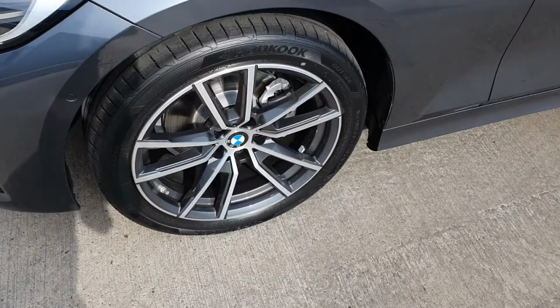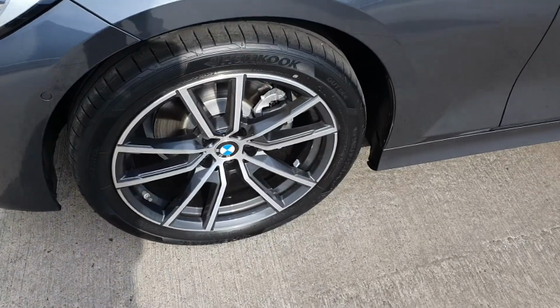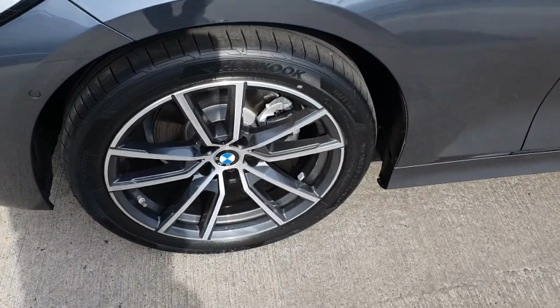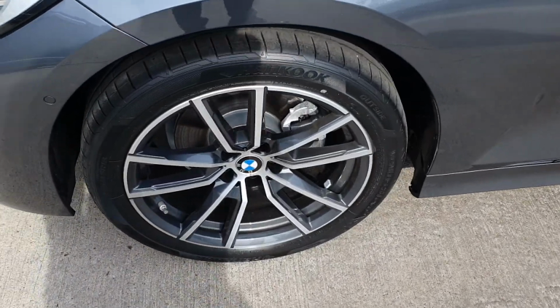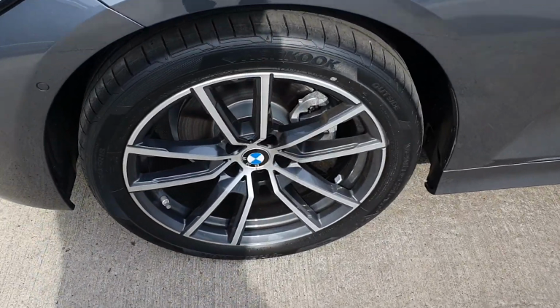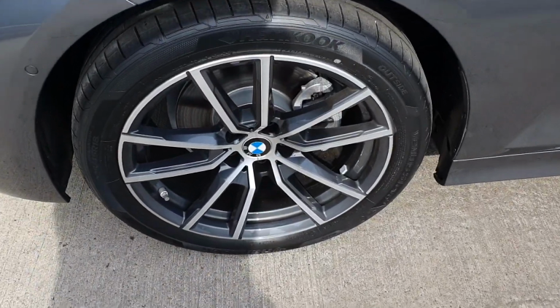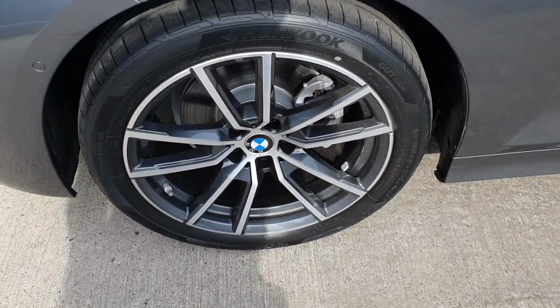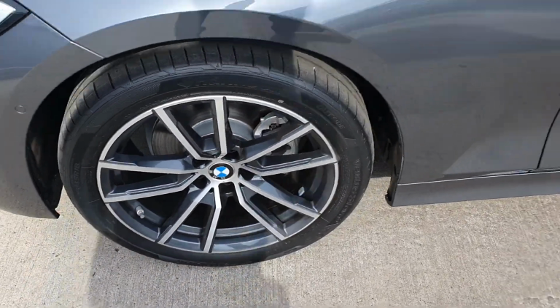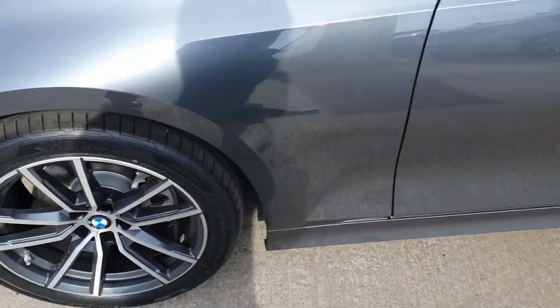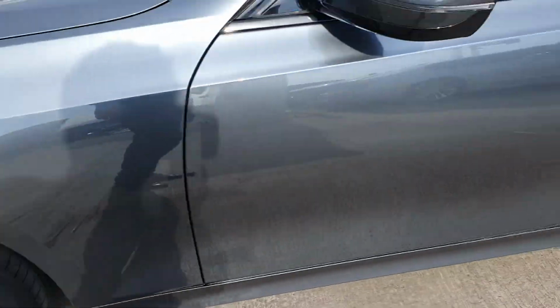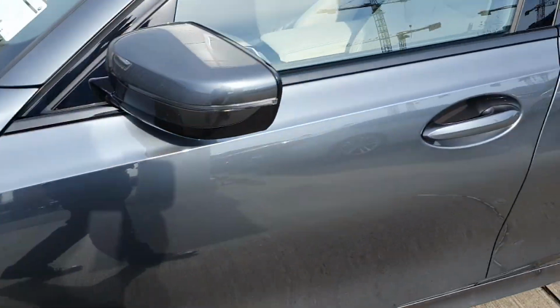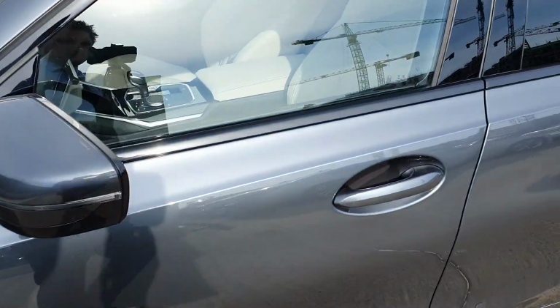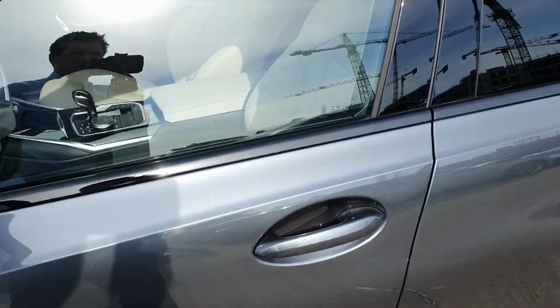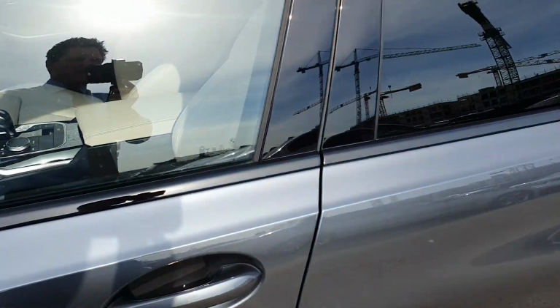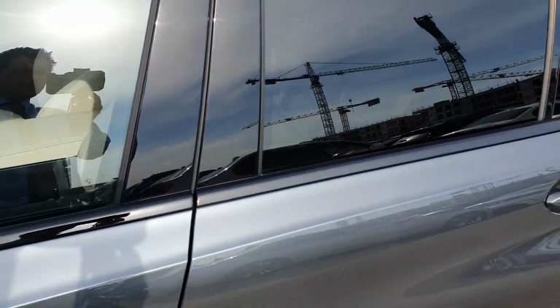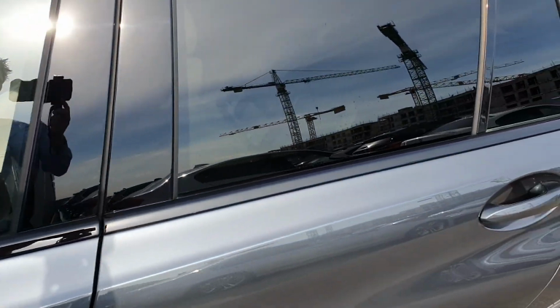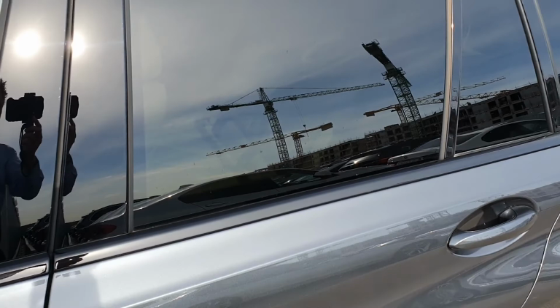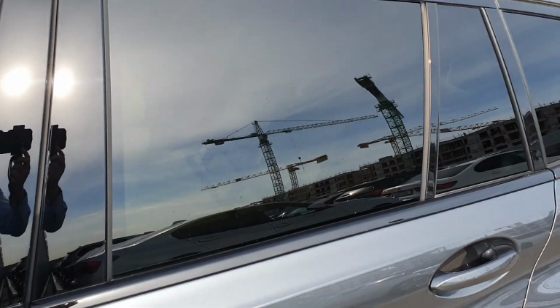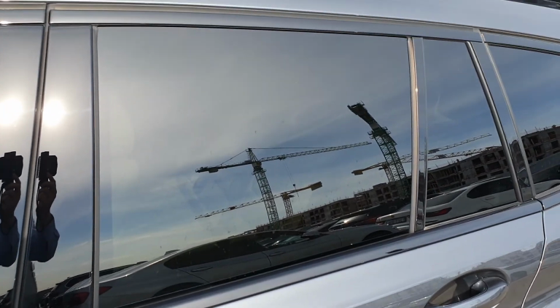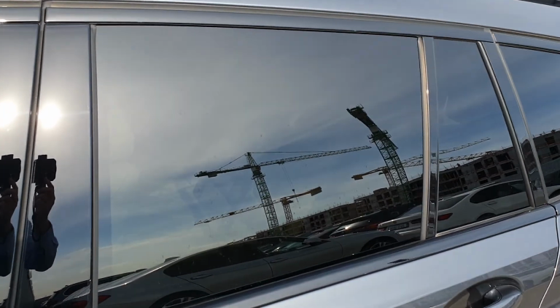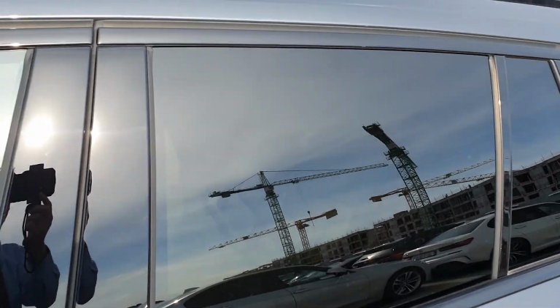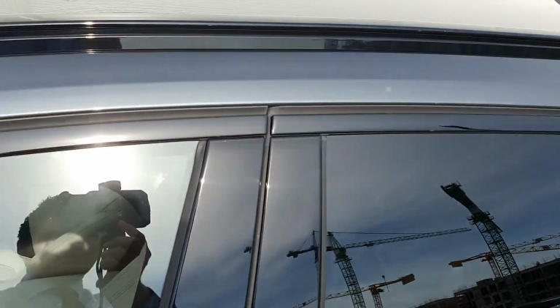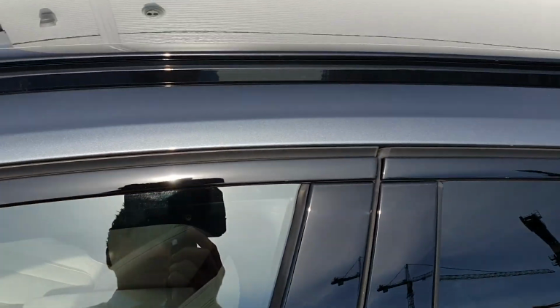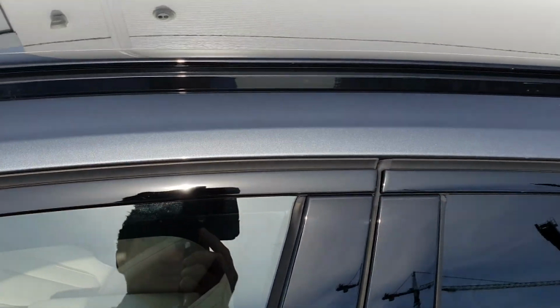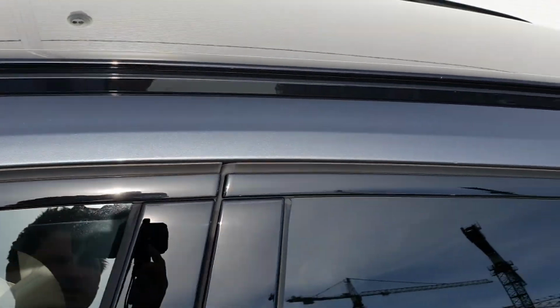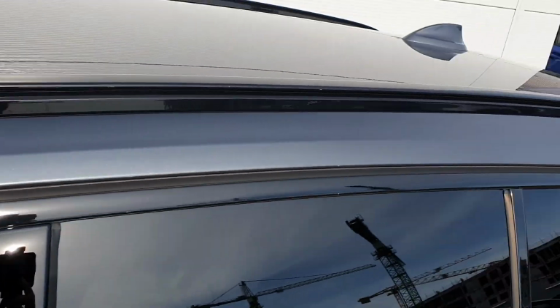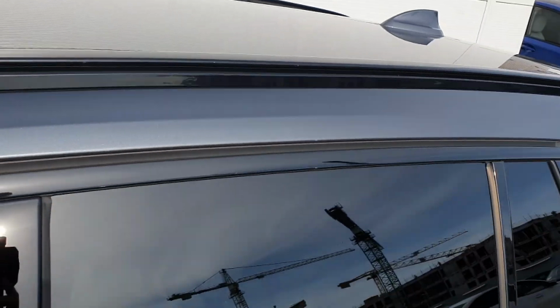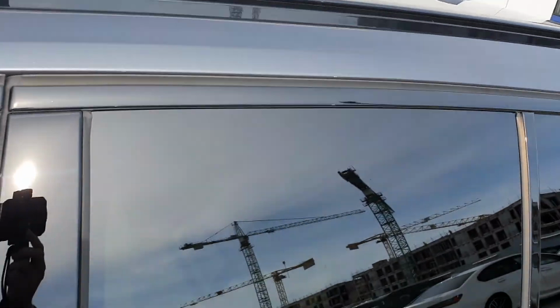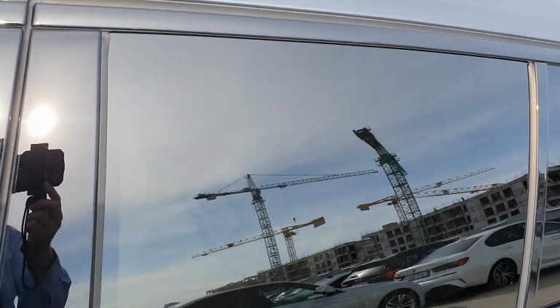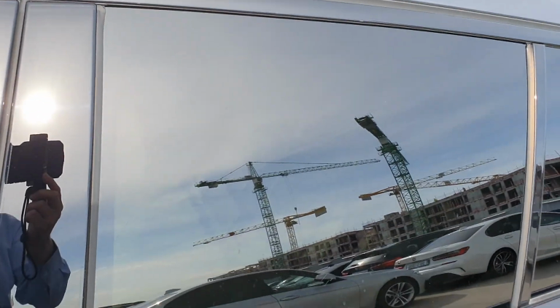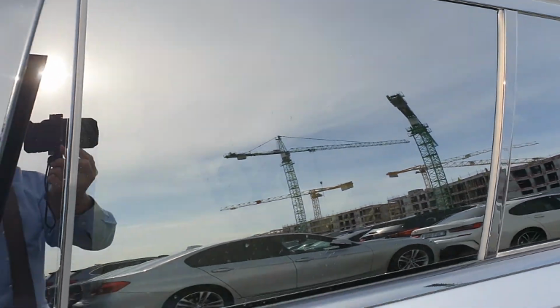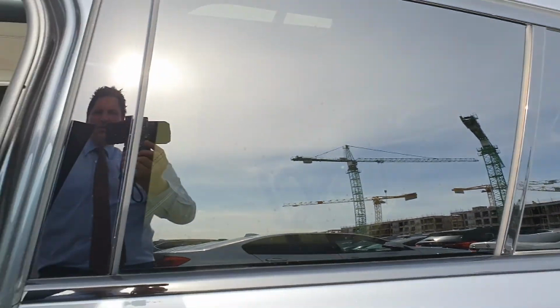We have upgraded multi-spoke sport alloy wheels. You can also see the black sun protection glass in the rear and the black roof rails.